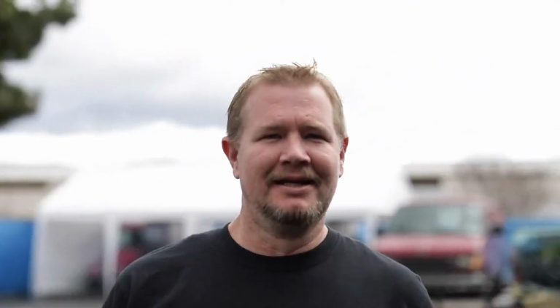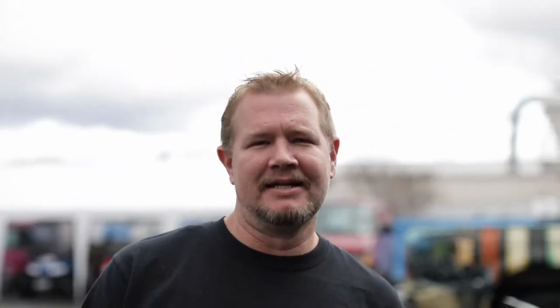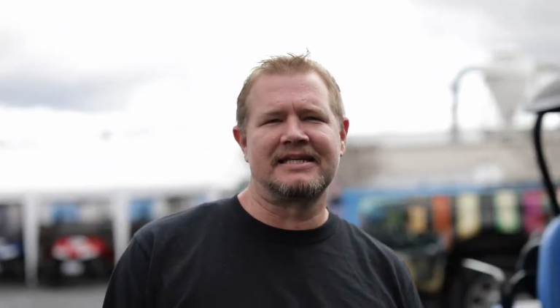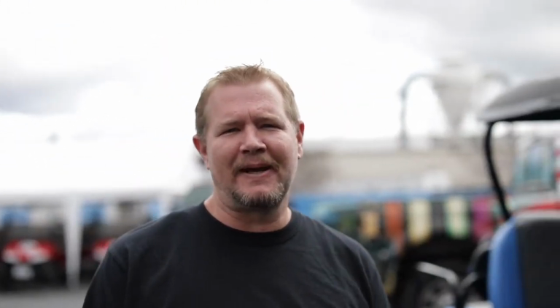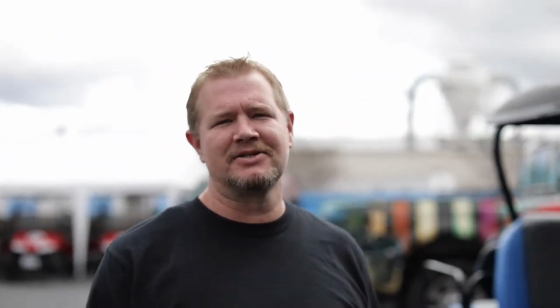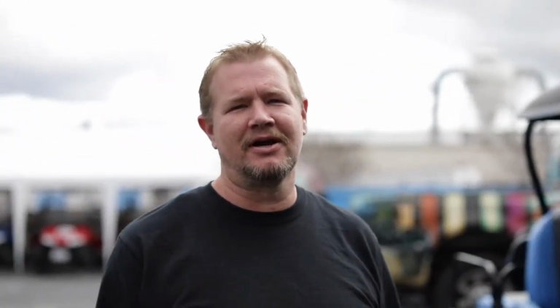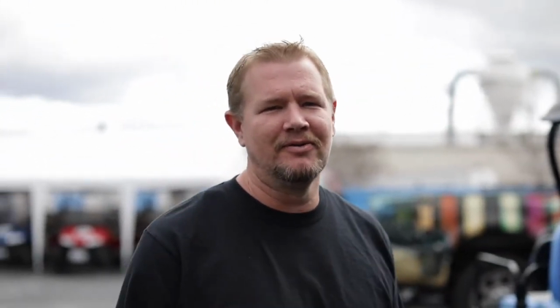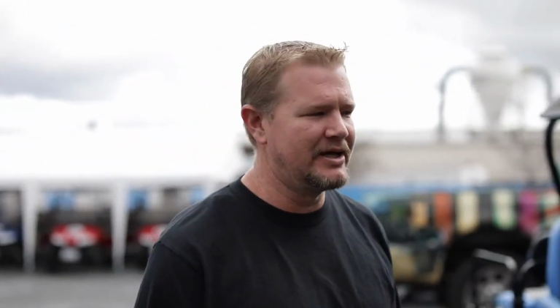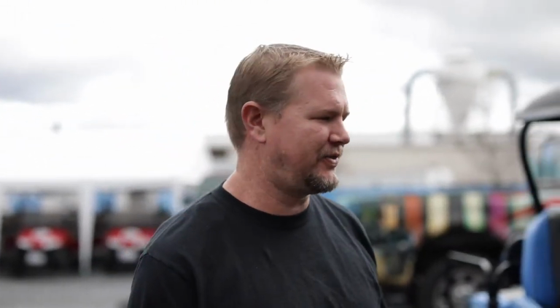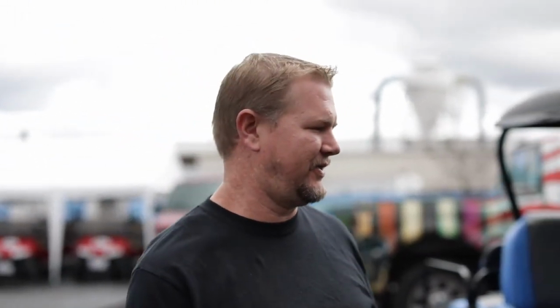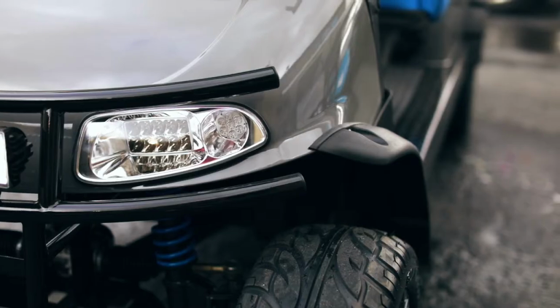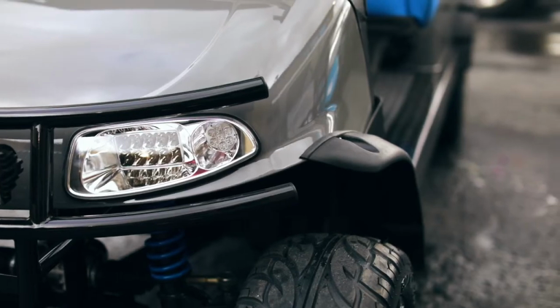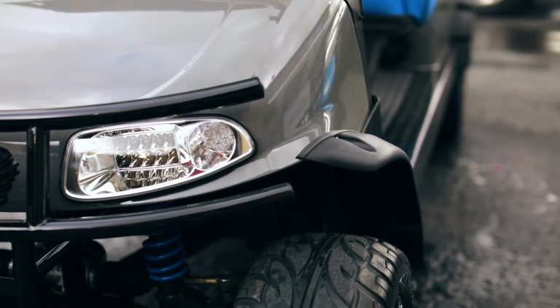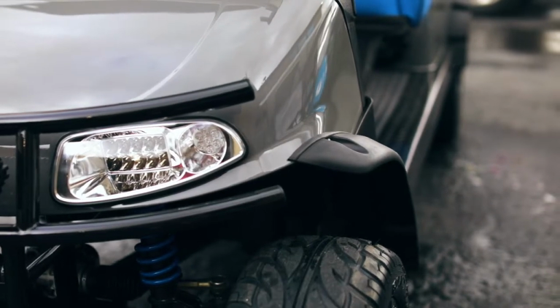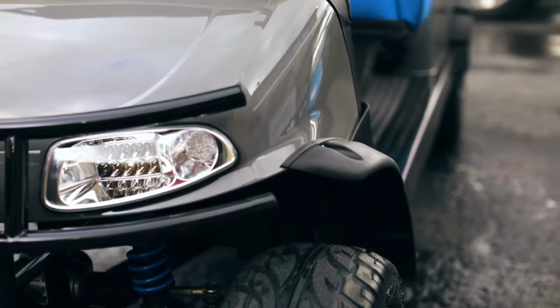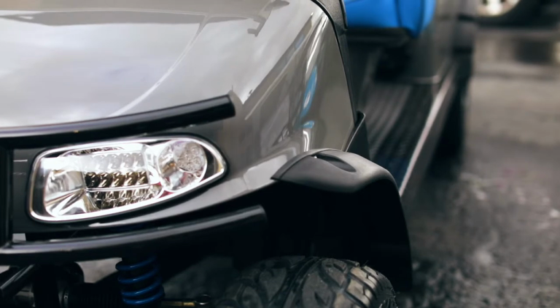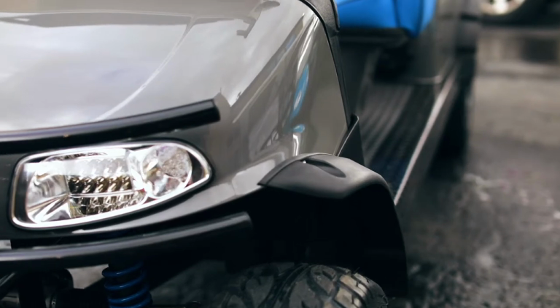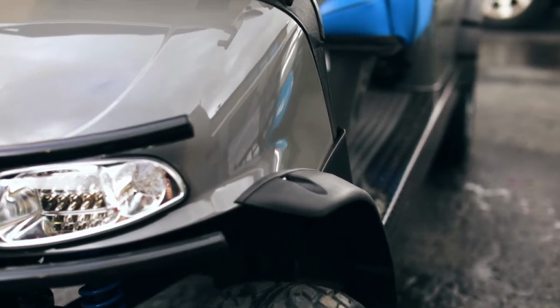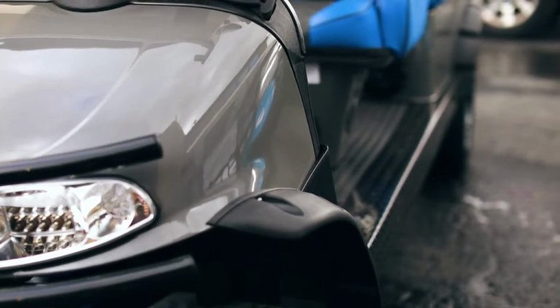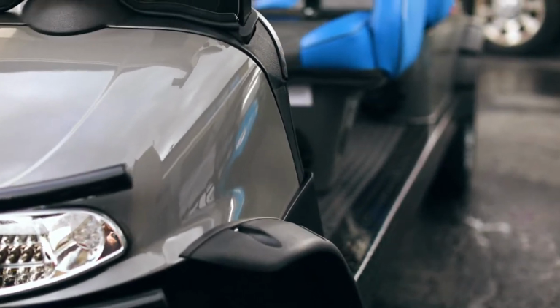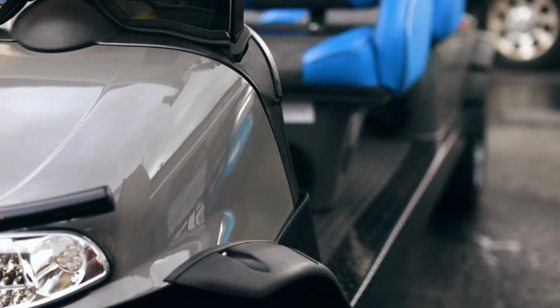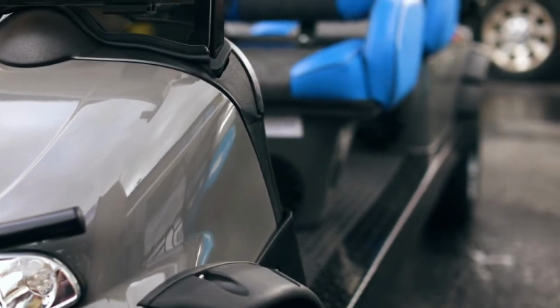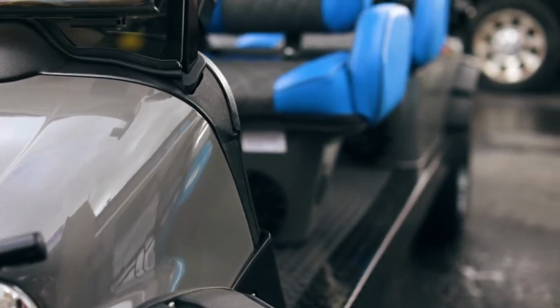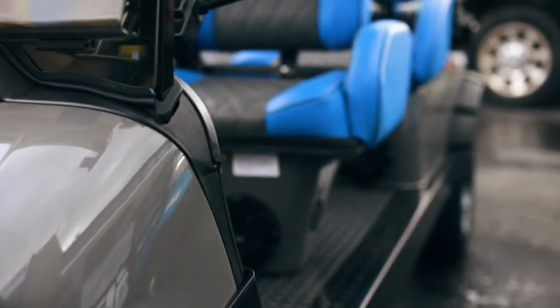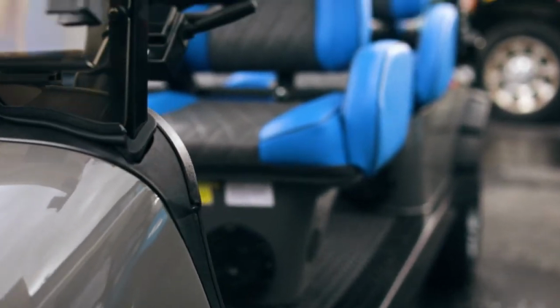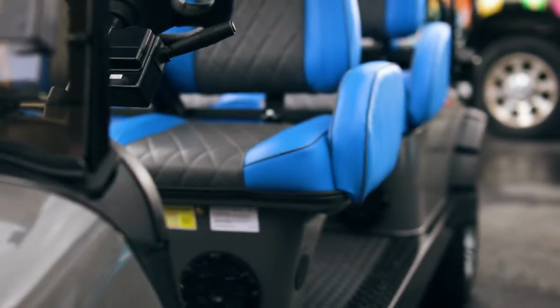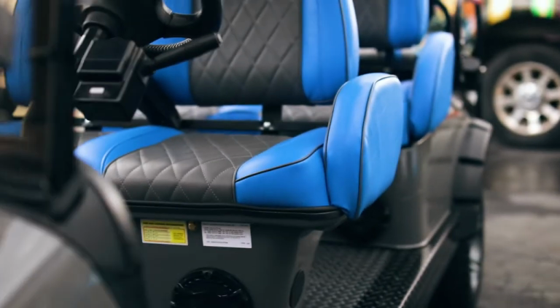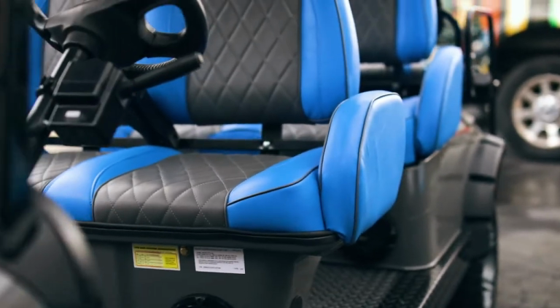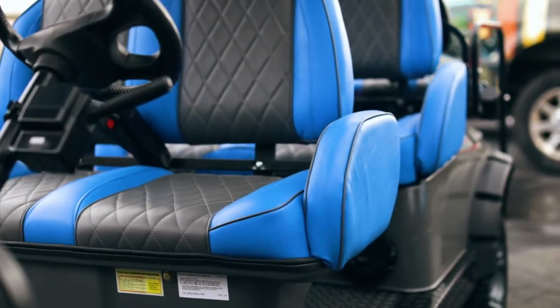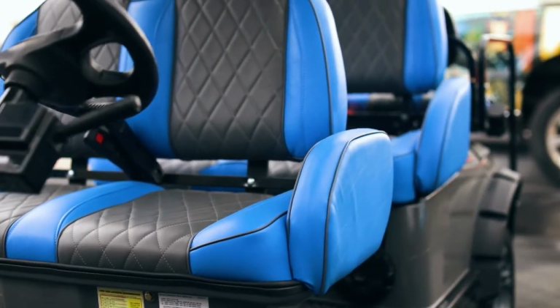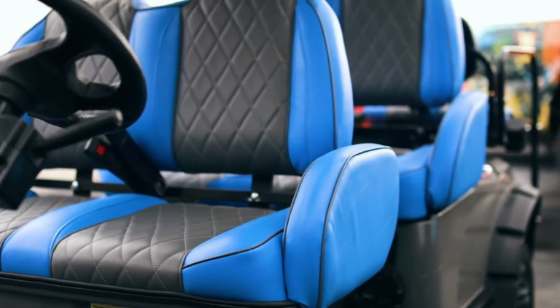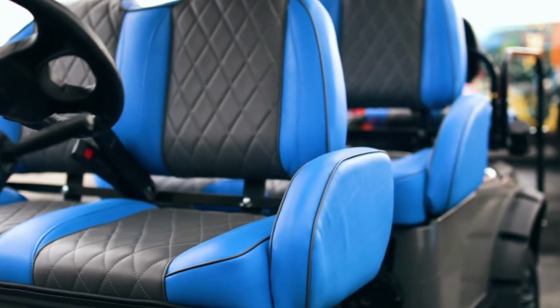It's a six passenger cart with a sound system, lip kit, custom paint job, and custom high back seats.